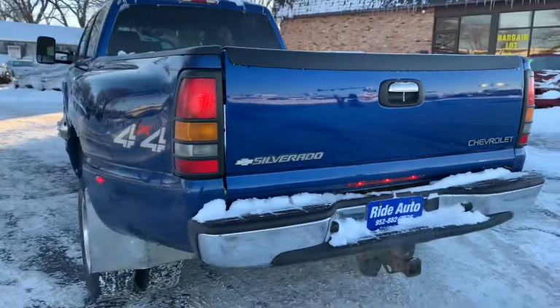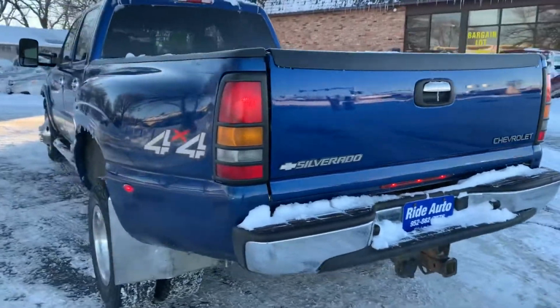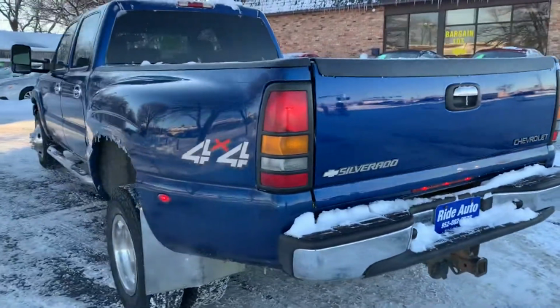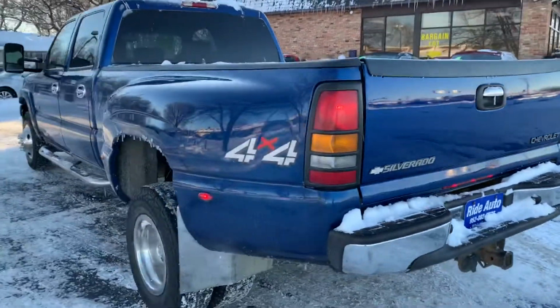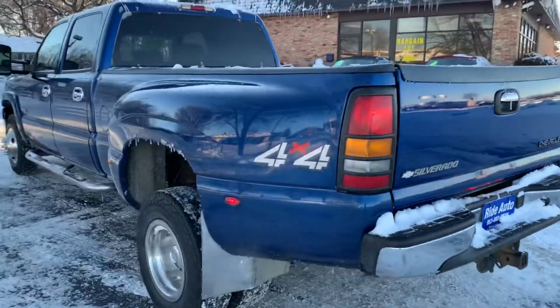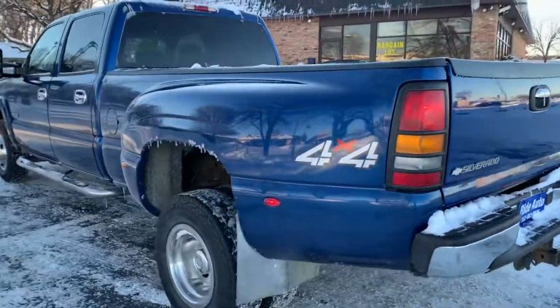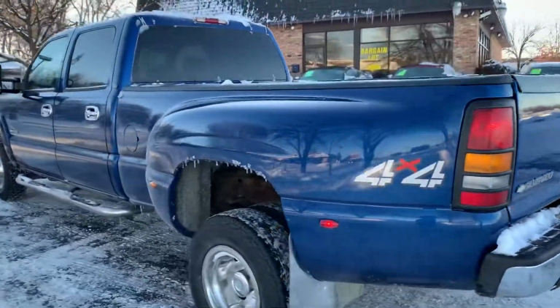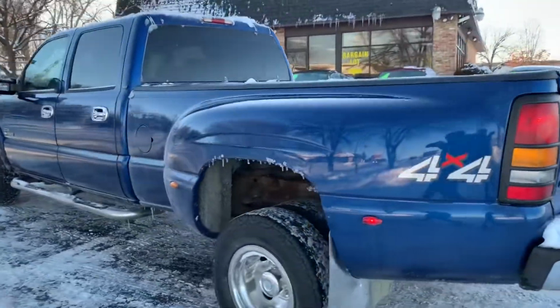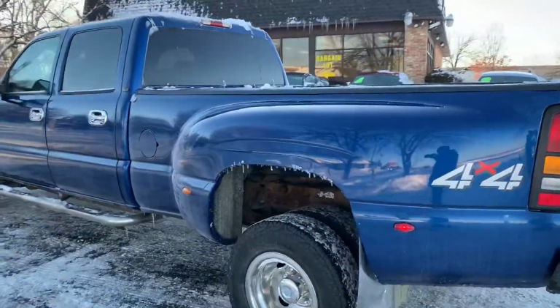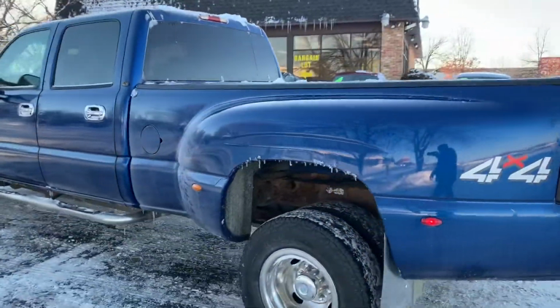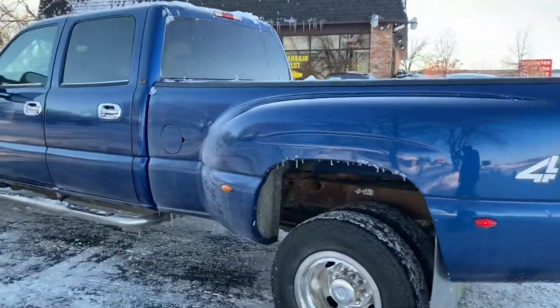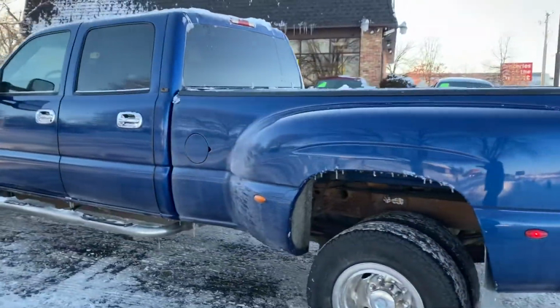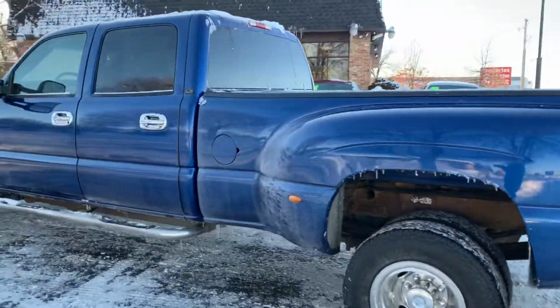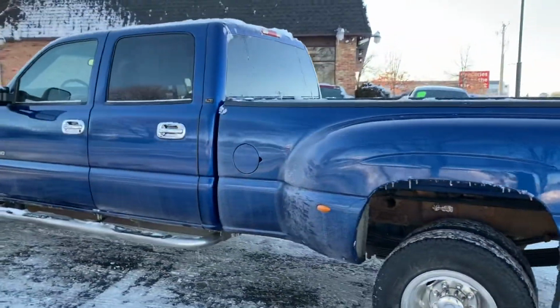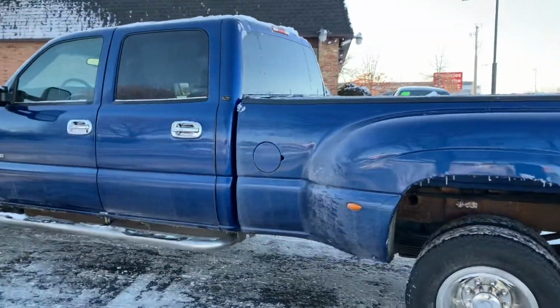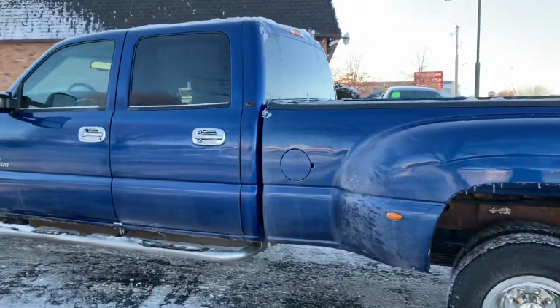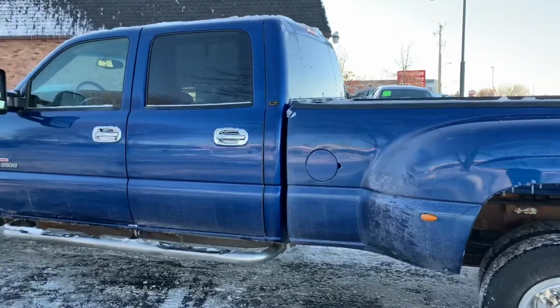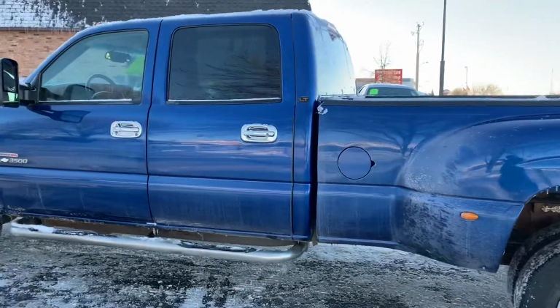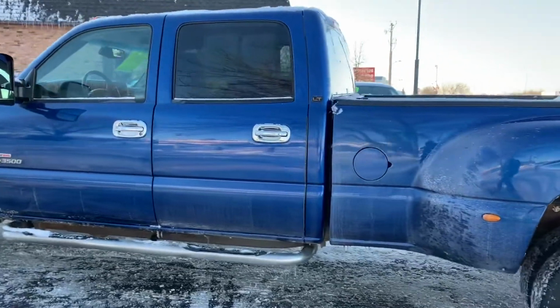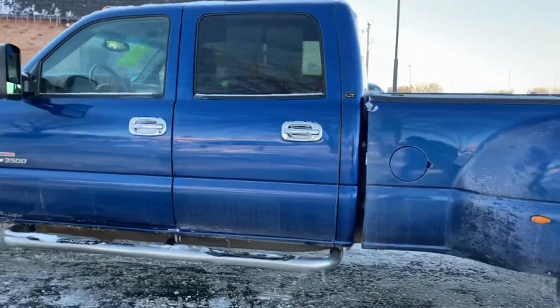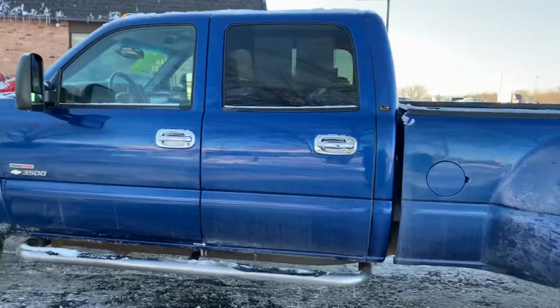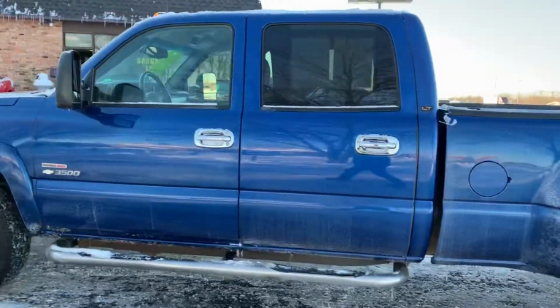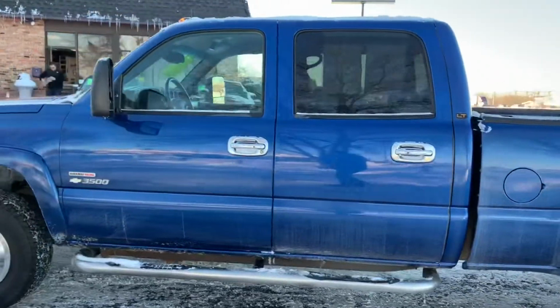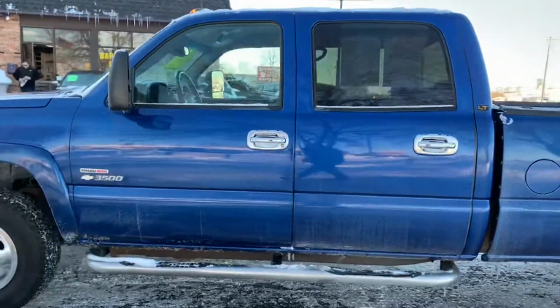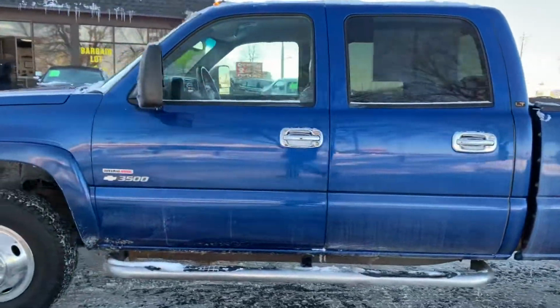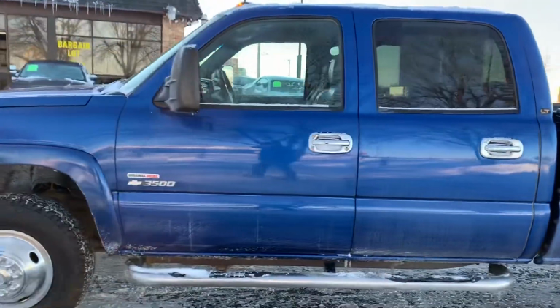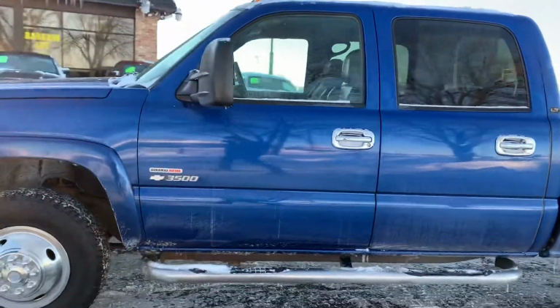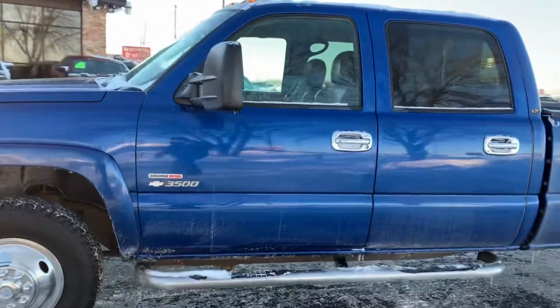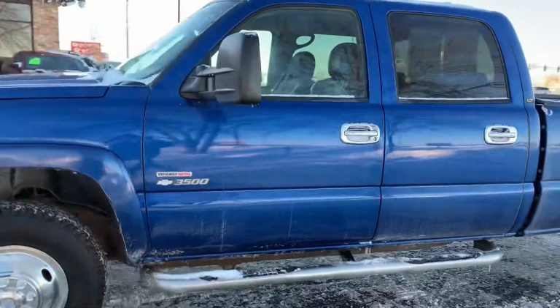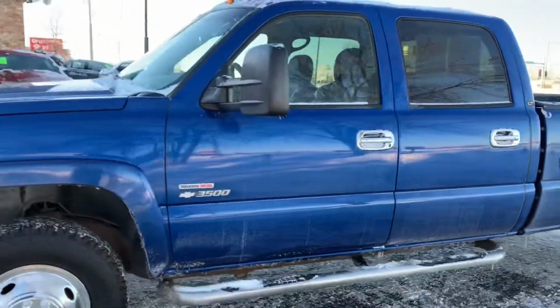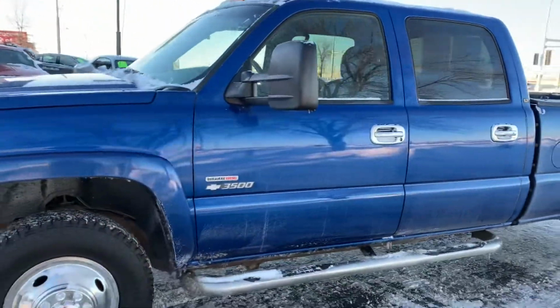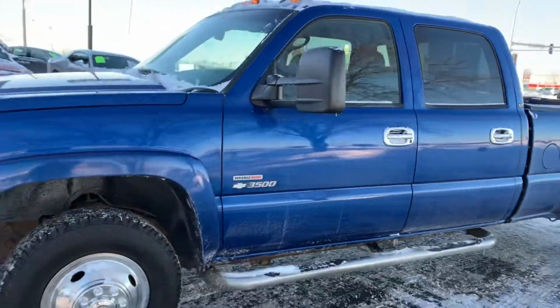It's got the trailer tow package with the gooseneck hitch in the box. It's got the chrome wheels, the chrome running boards, the handles, and the telescopic towing mirrors. This is a sharp looking truck.